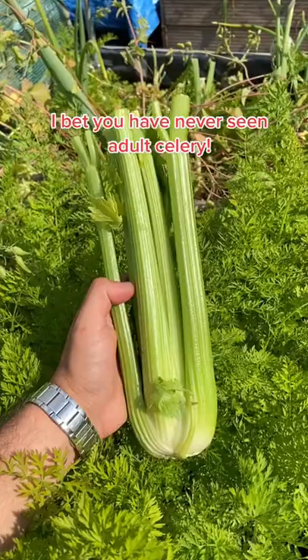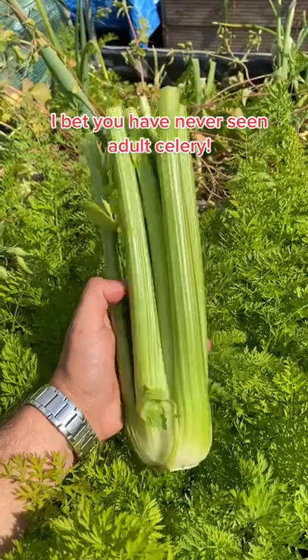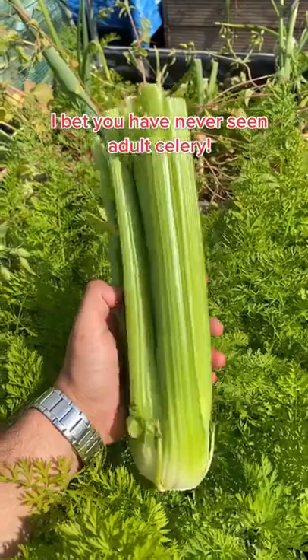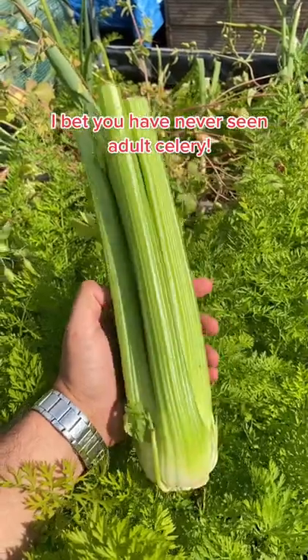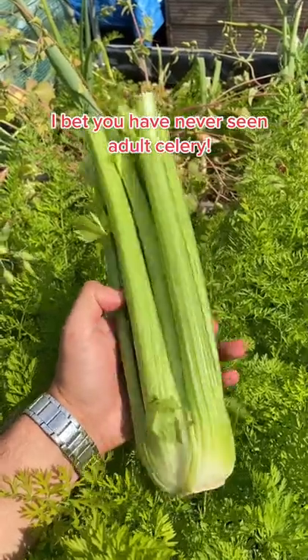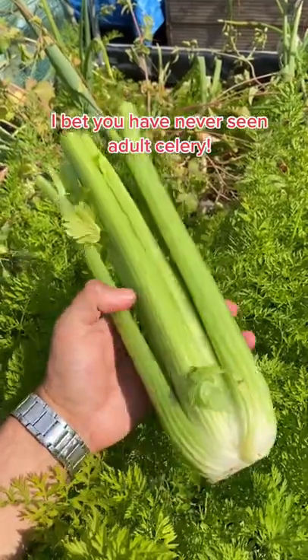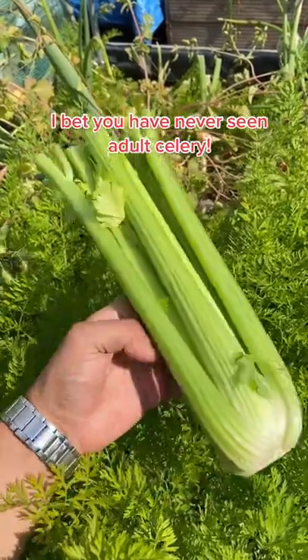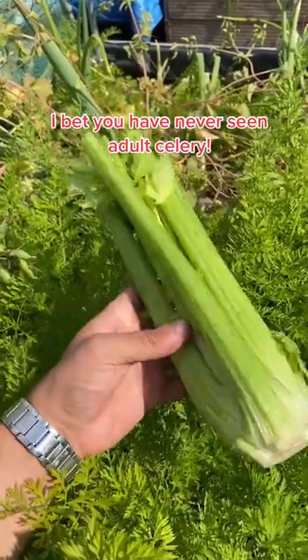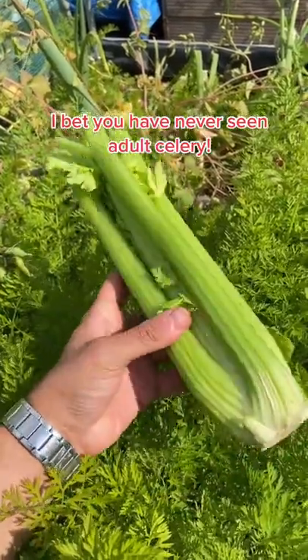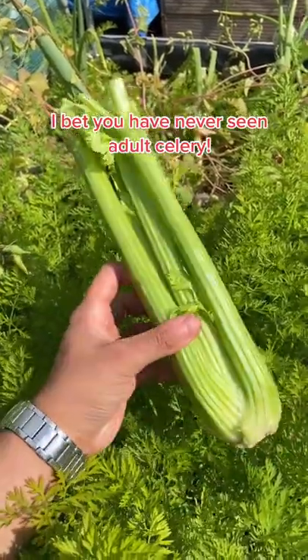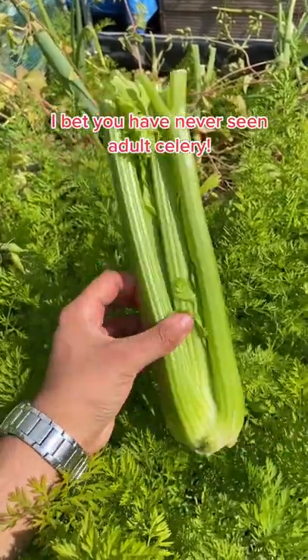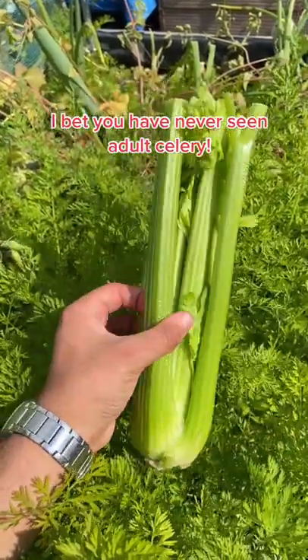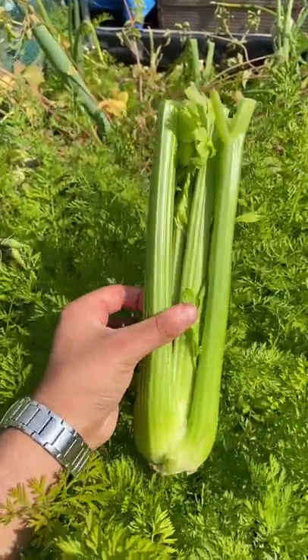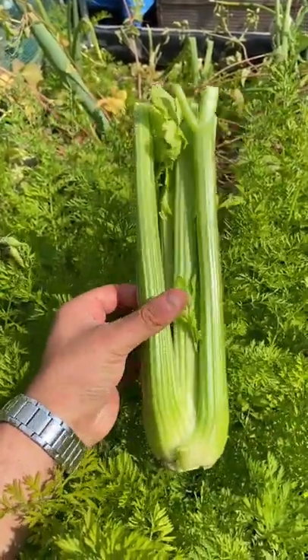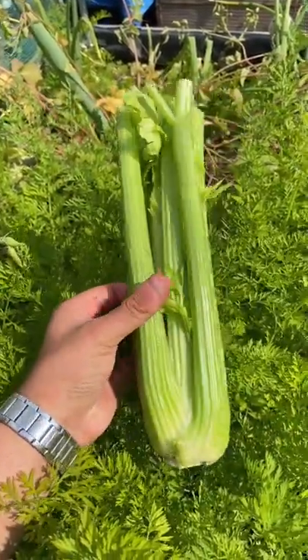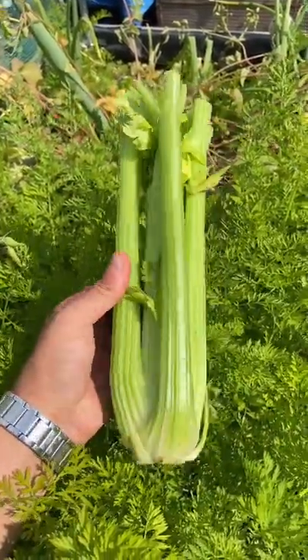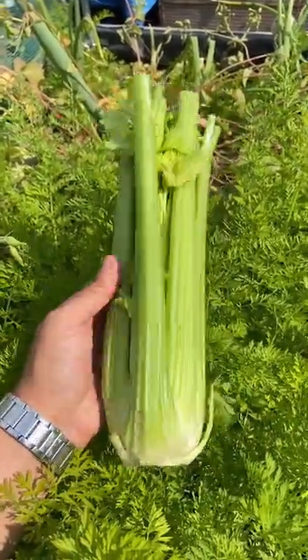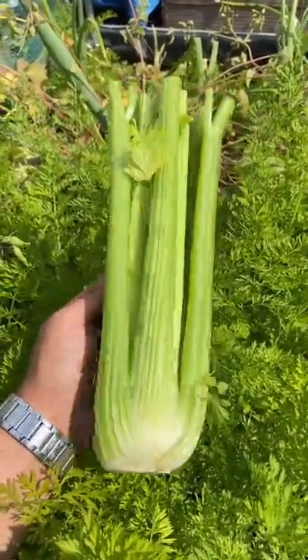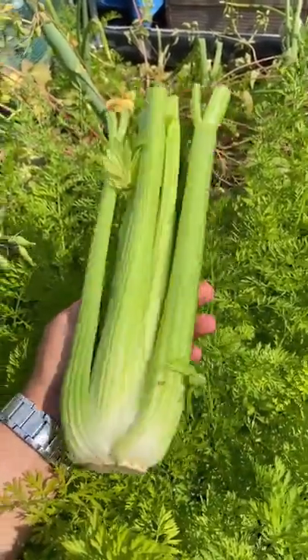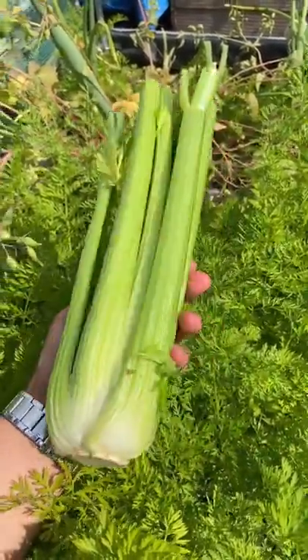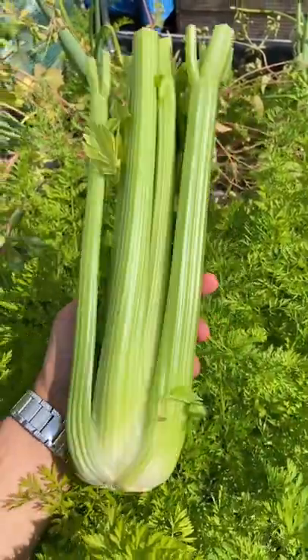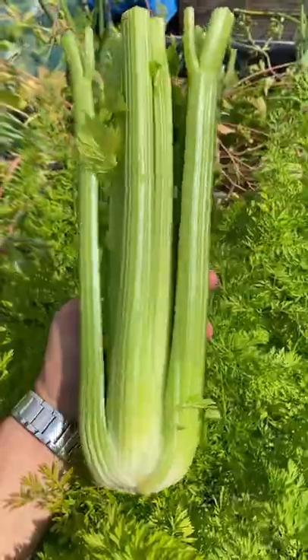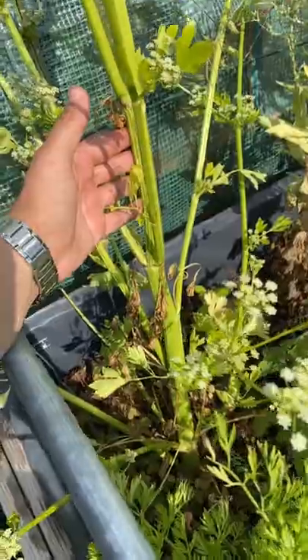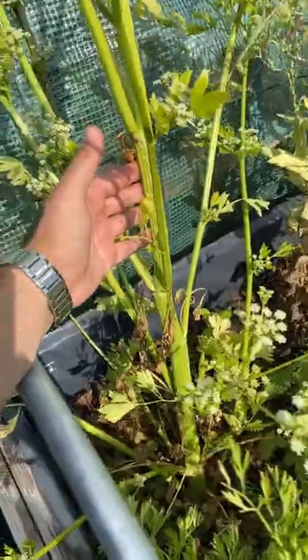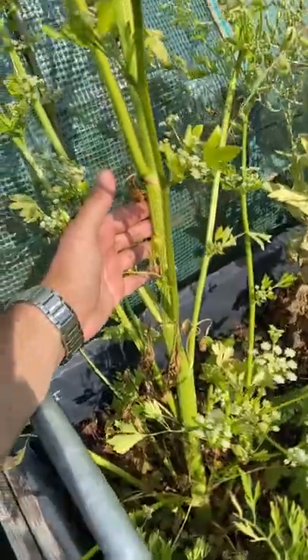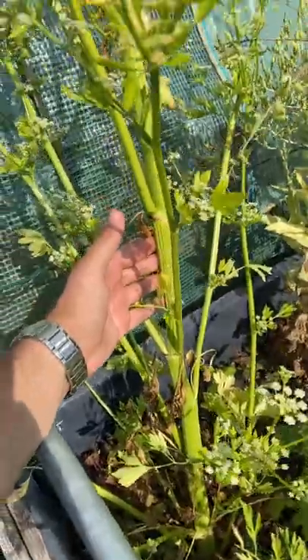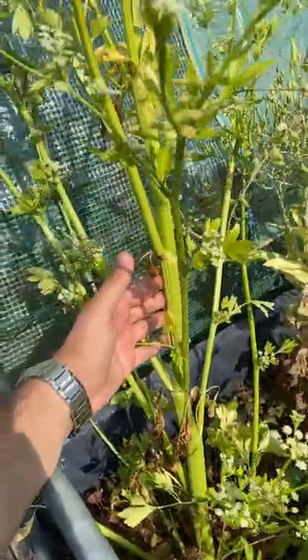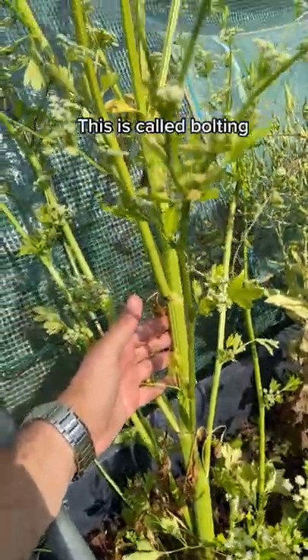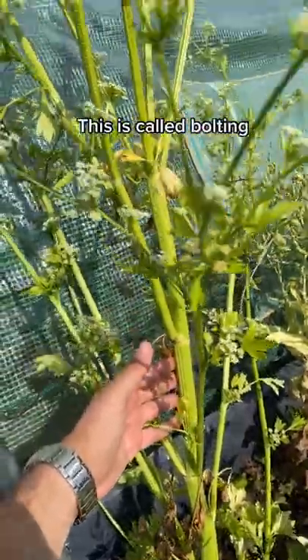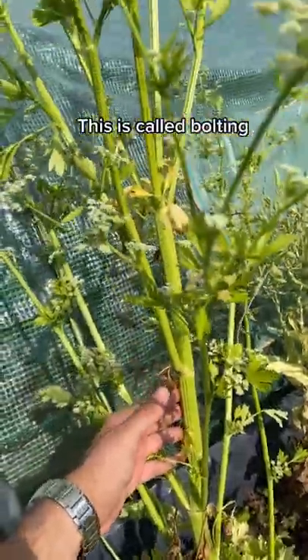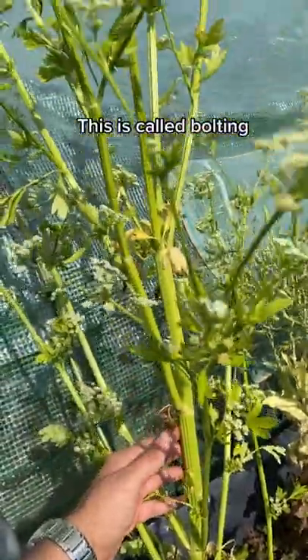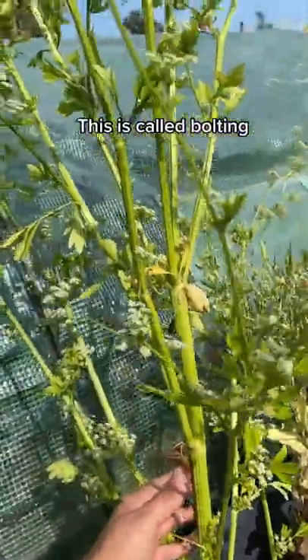Check this out — this is celery. We've all seen it and probably eaten it before, but the celery in the store is actually a young one. What it wants to do is send out a giant central stalk.